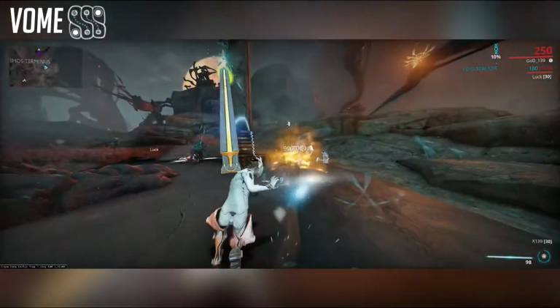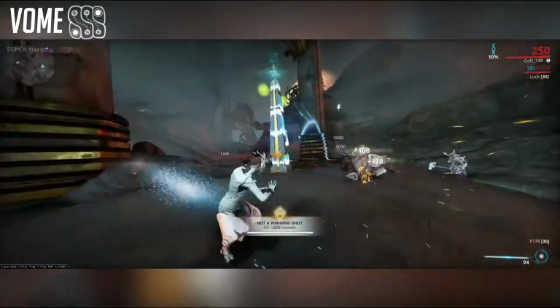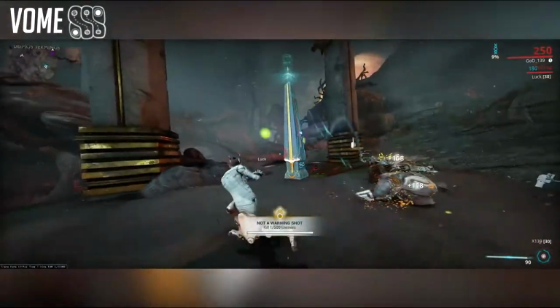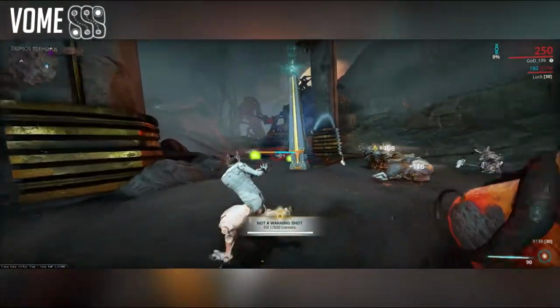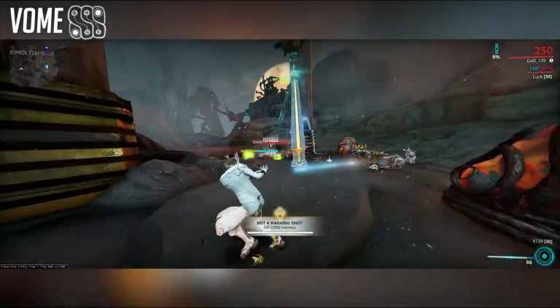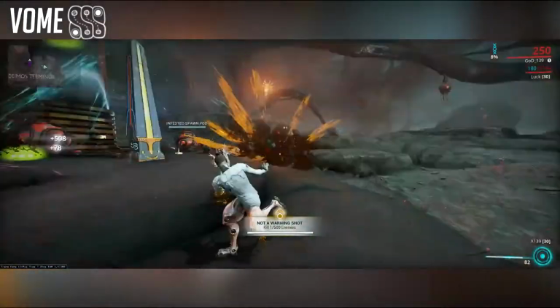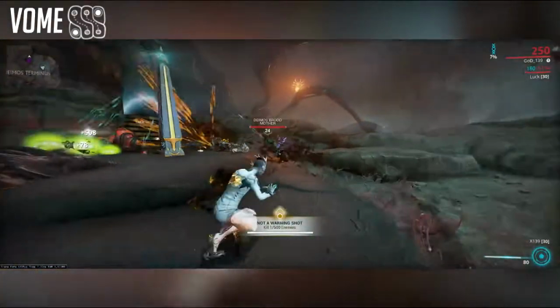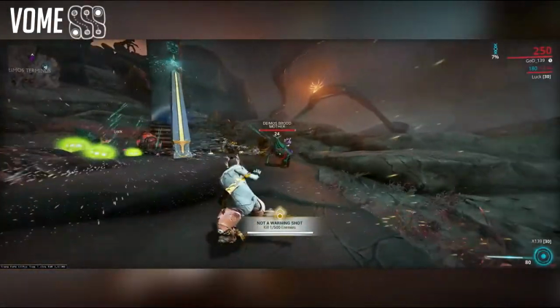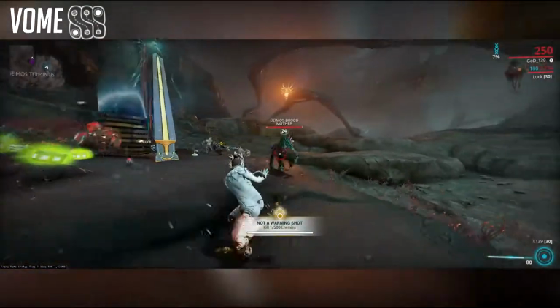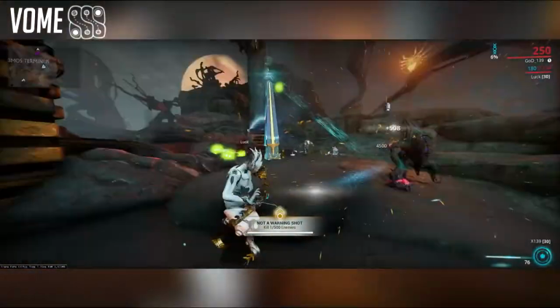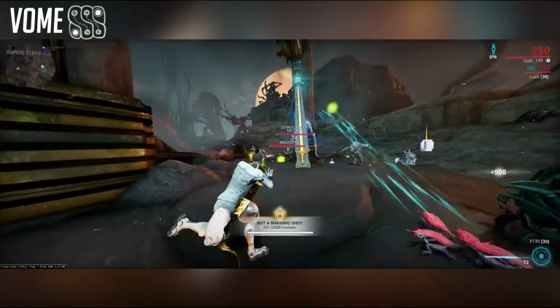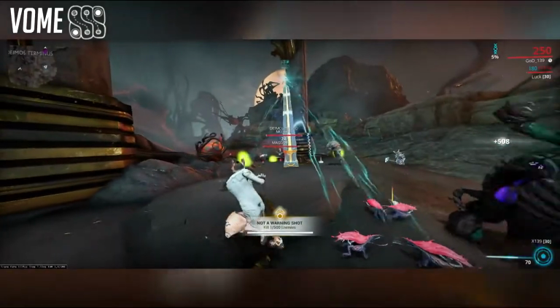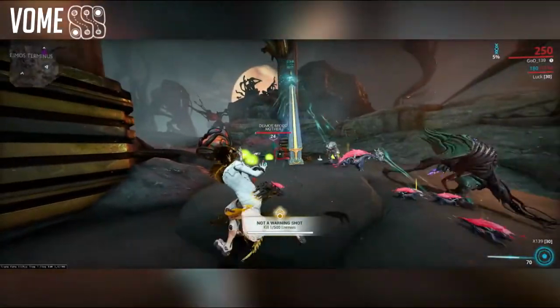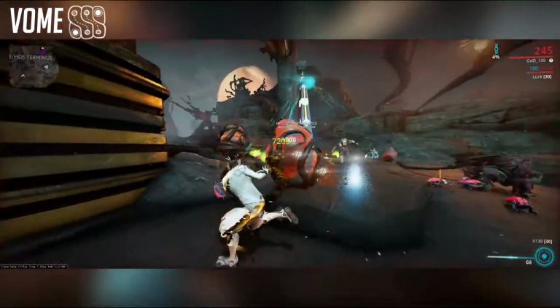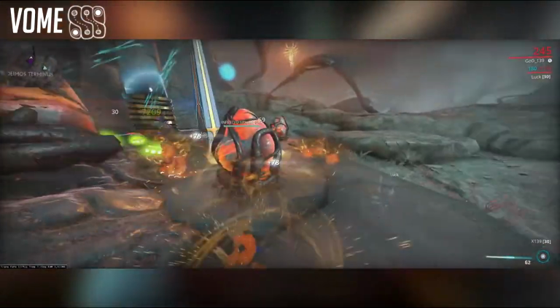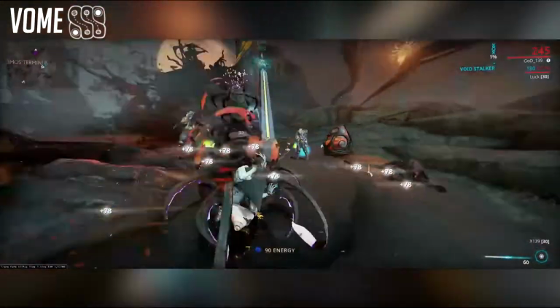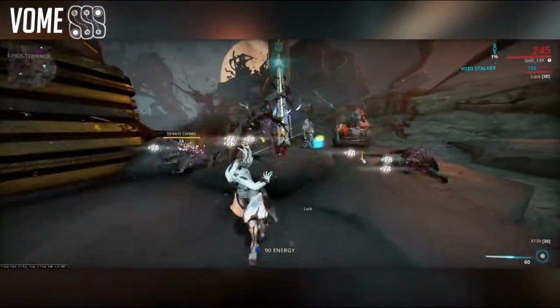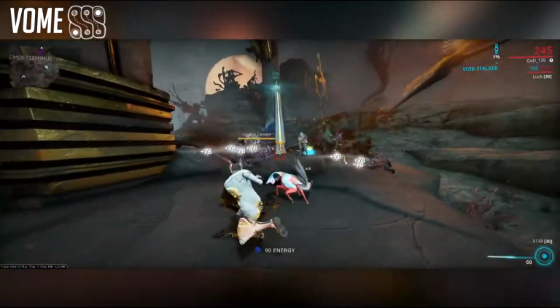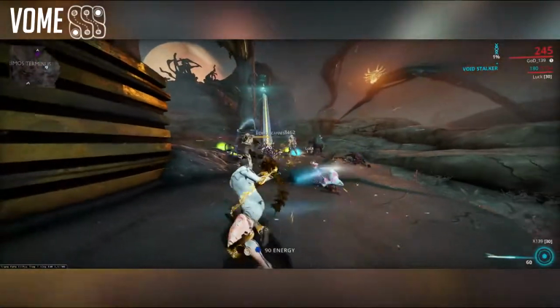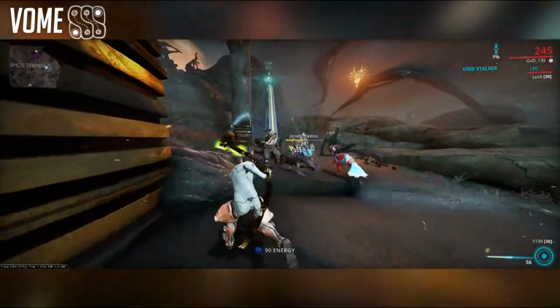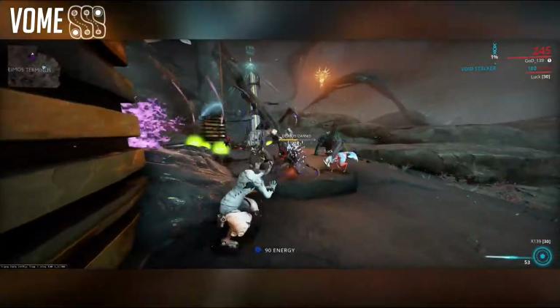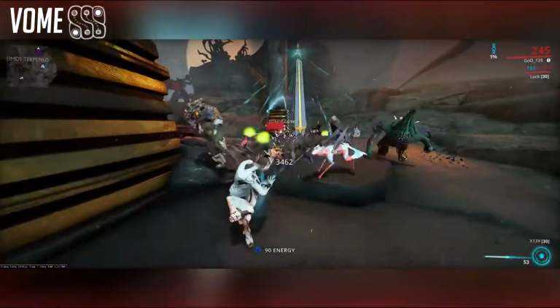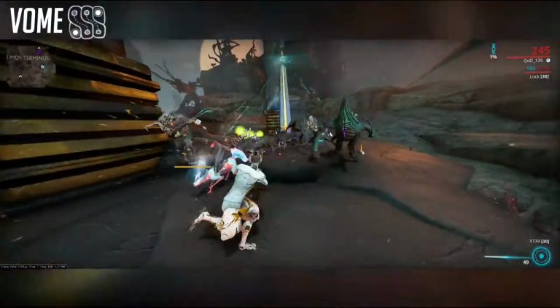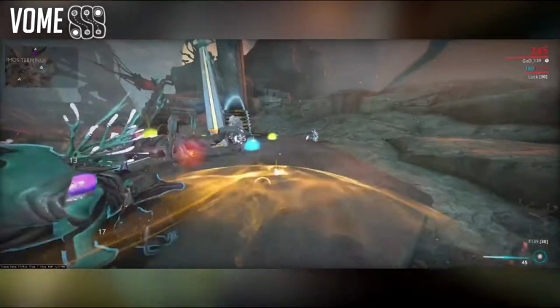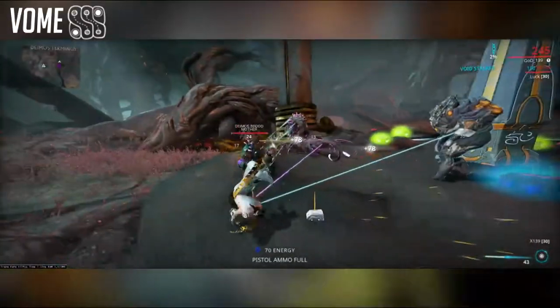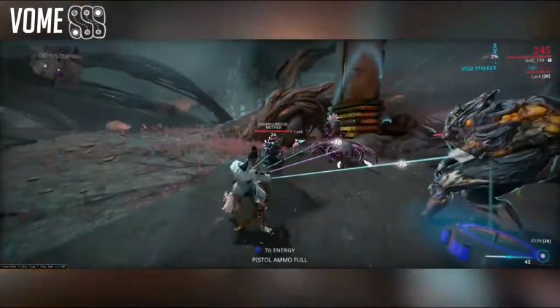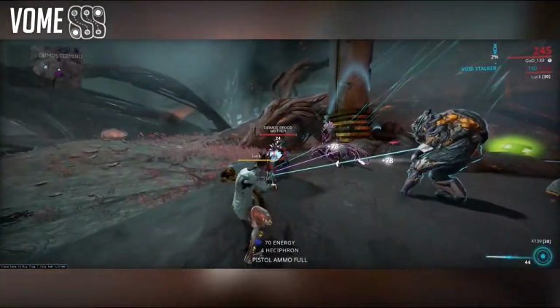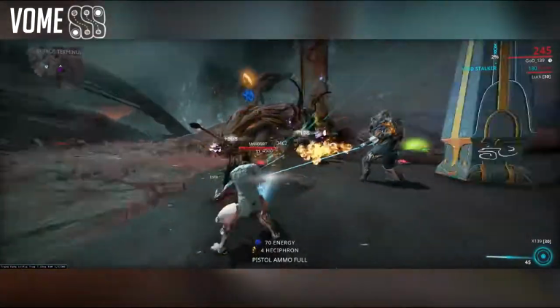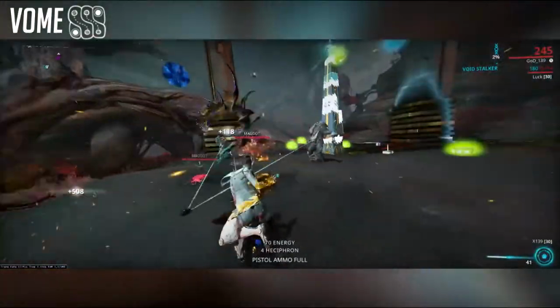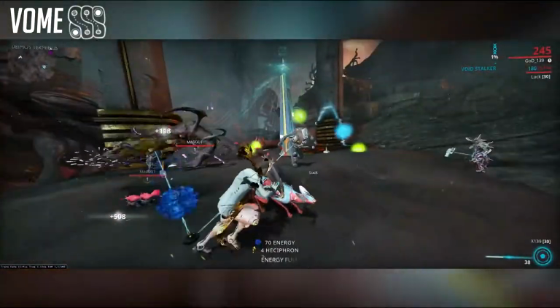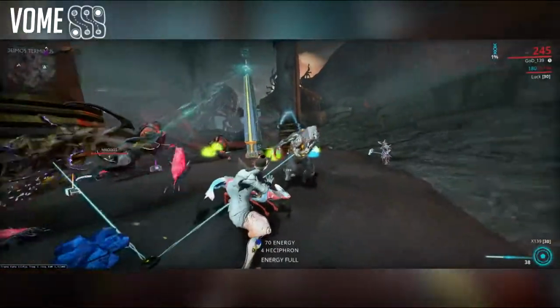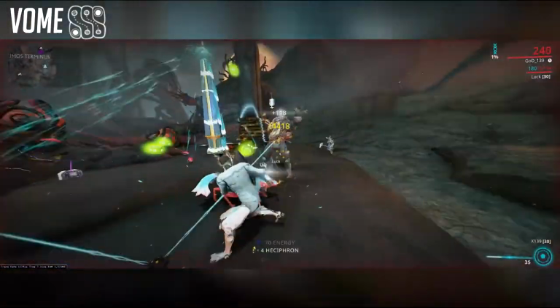Boom tethers enemies inside a 10 meter radius. Tethered enemies killed by your operator will drop resources. This is definitely the easiest one to do and probably the most rewarding as well.